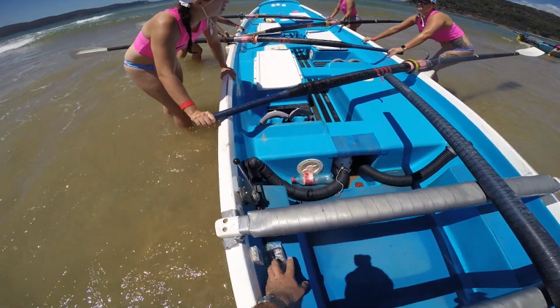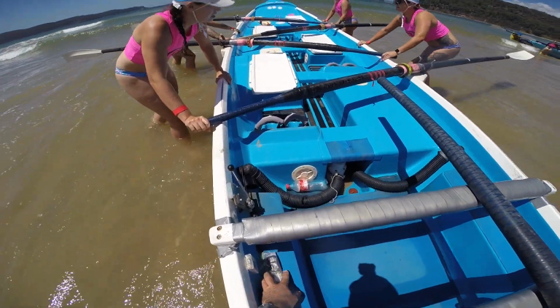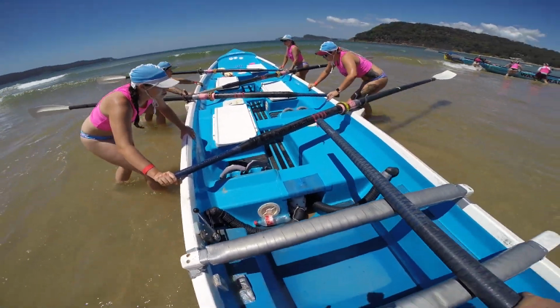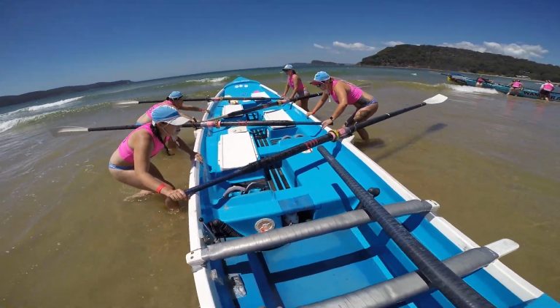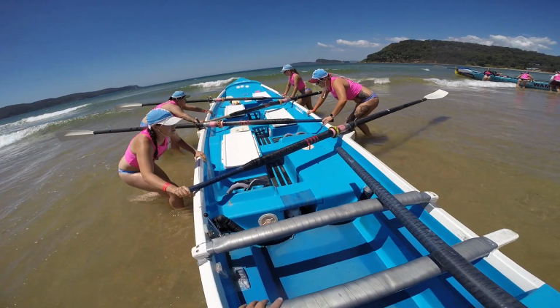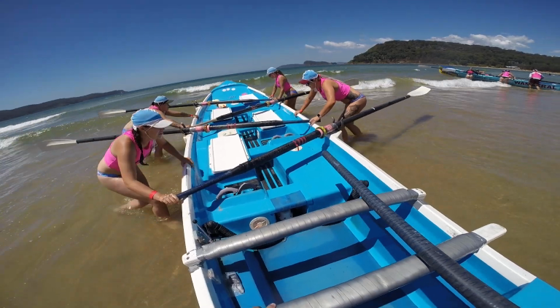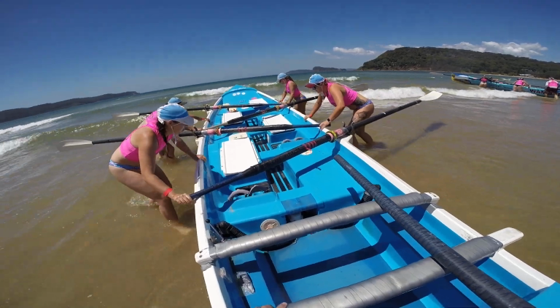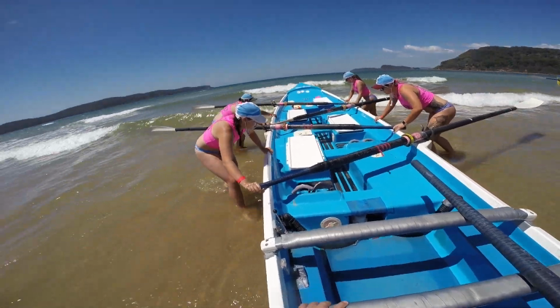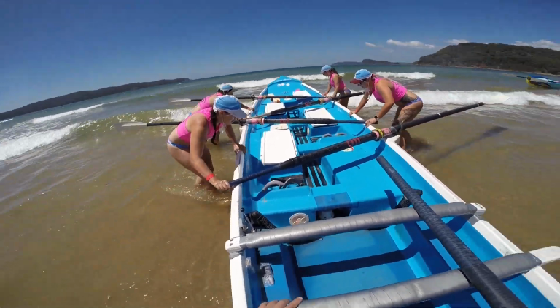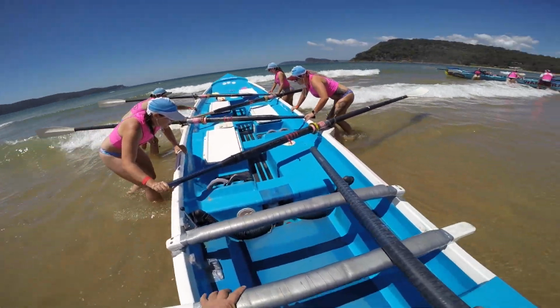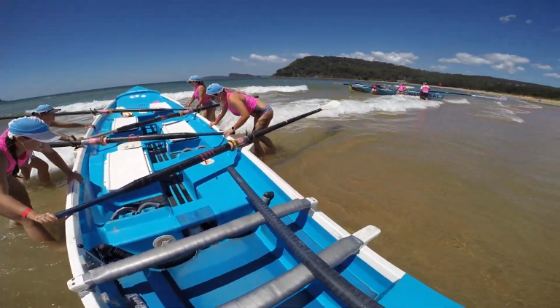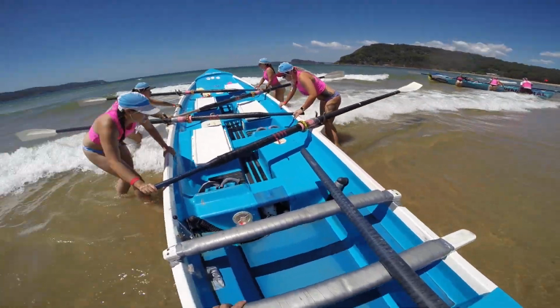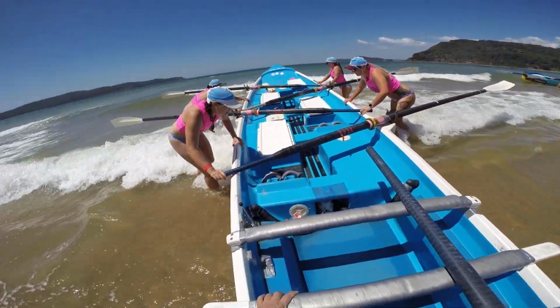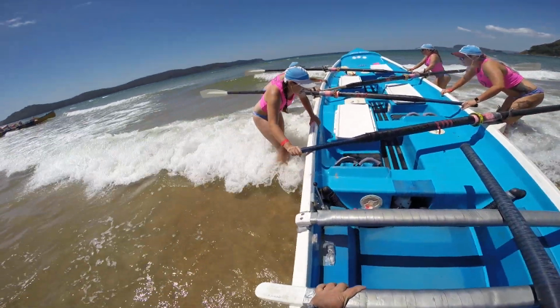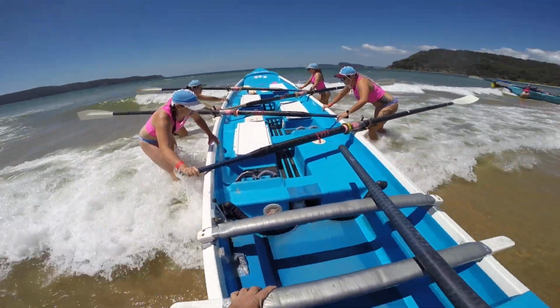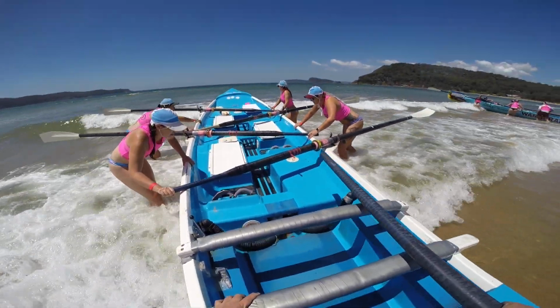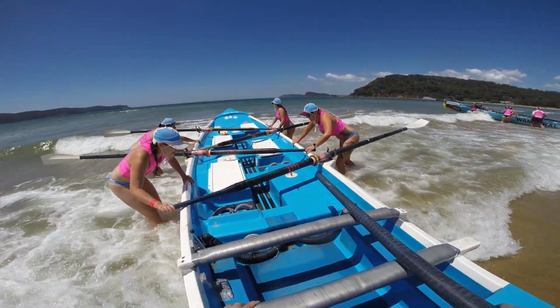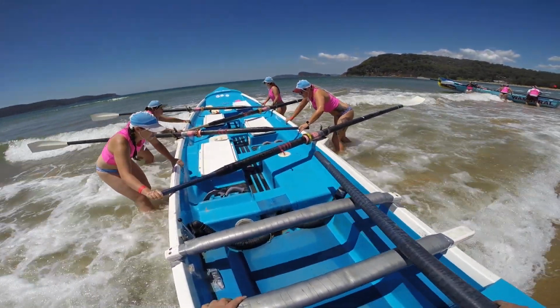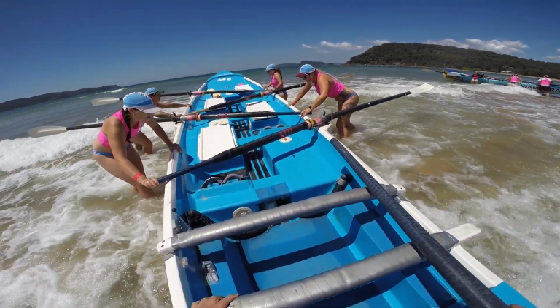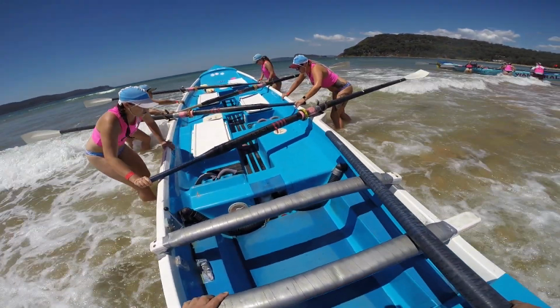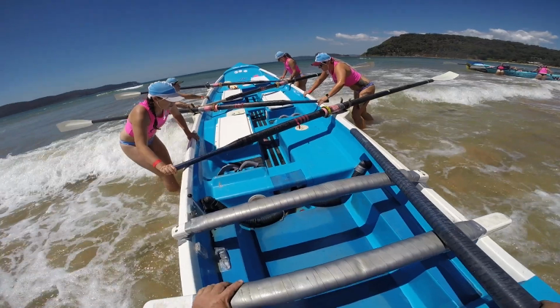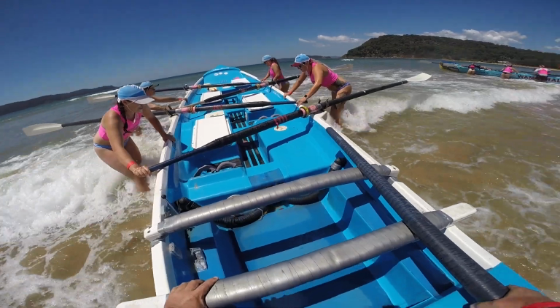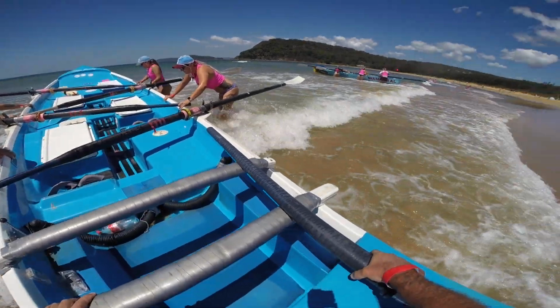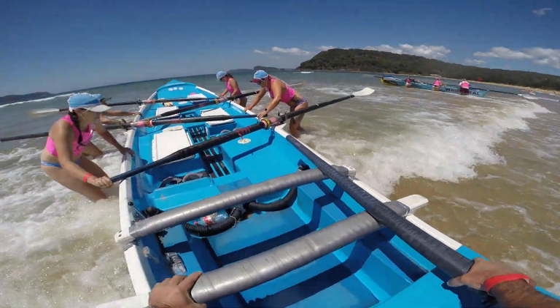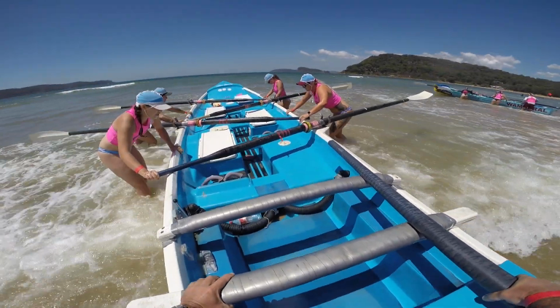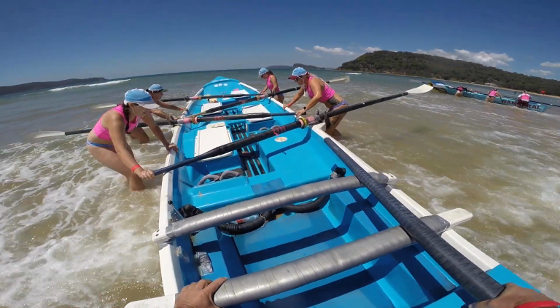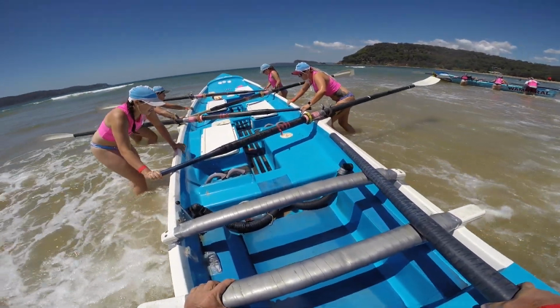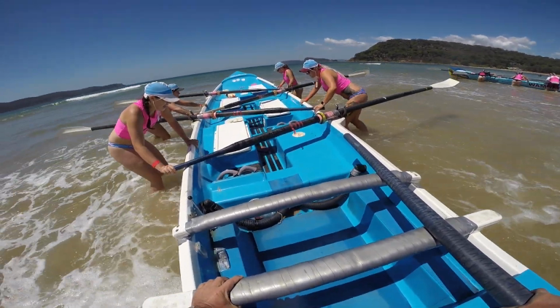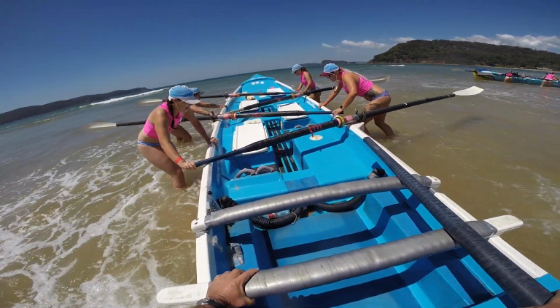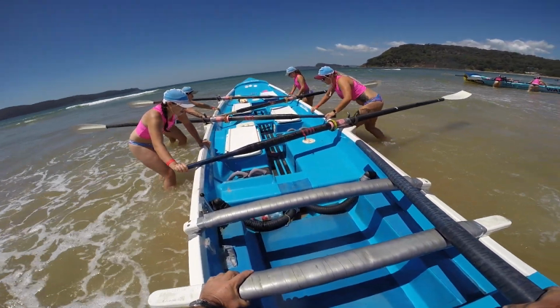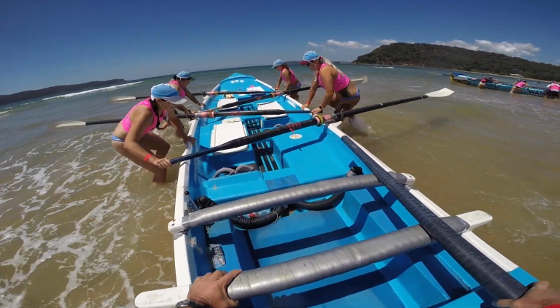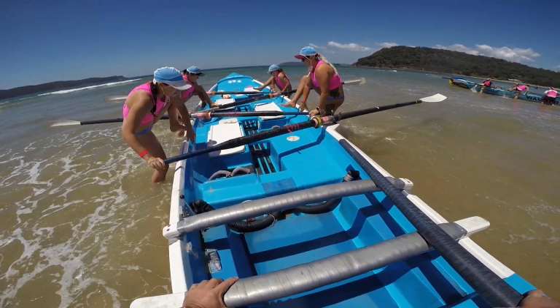Guns up! Guns up. After these two waves, I reckon. Let's go in.